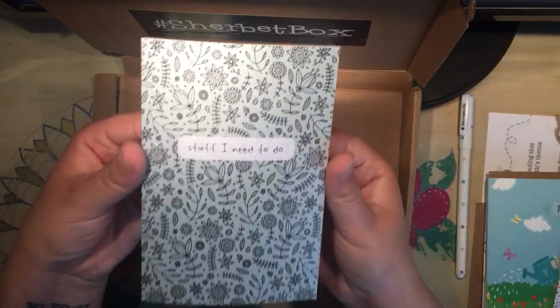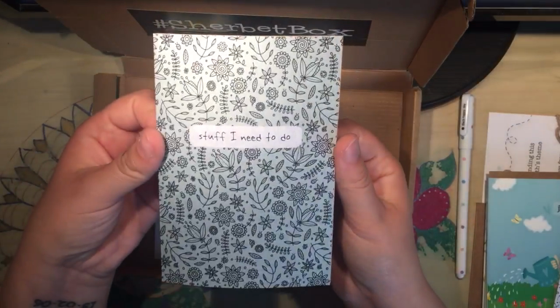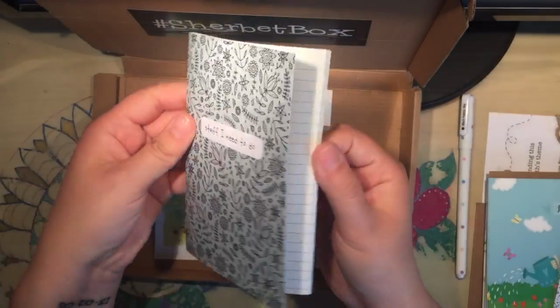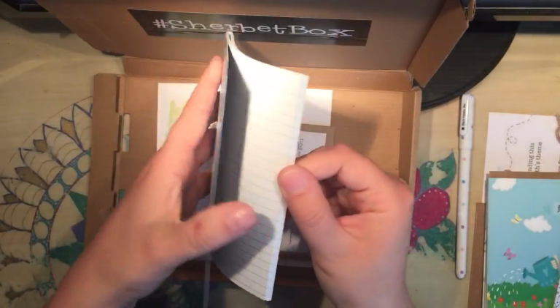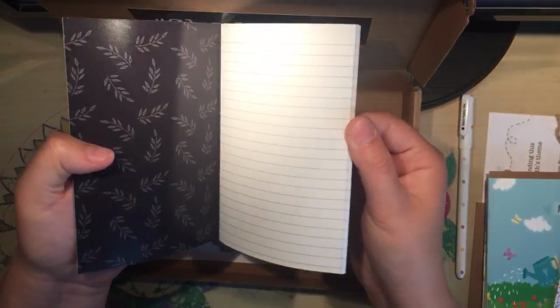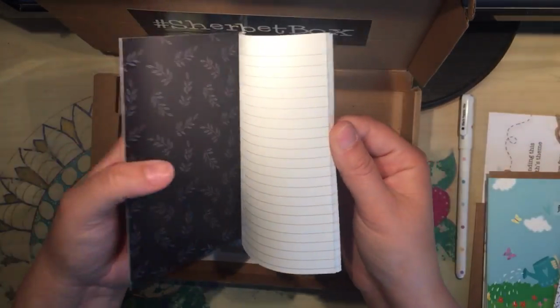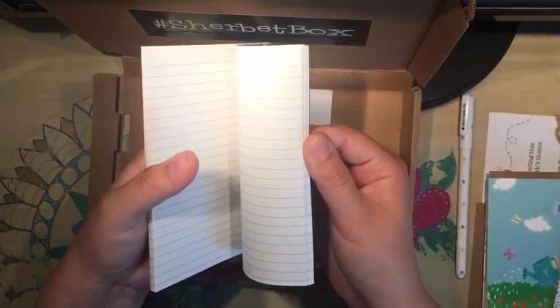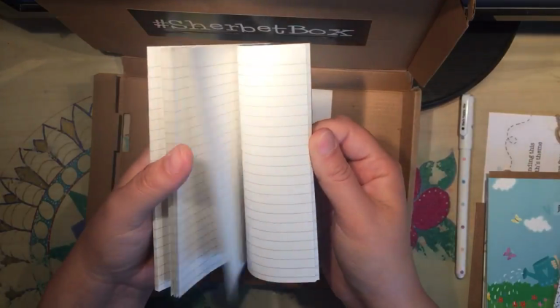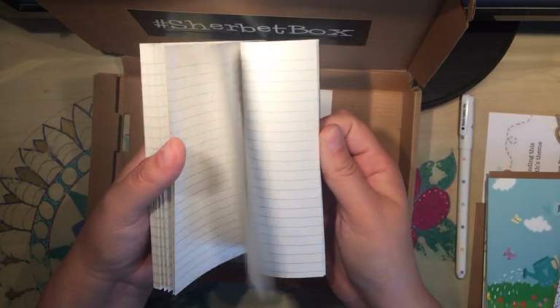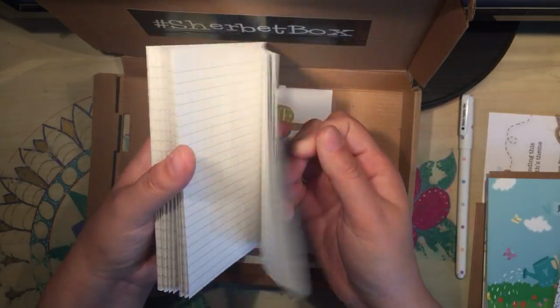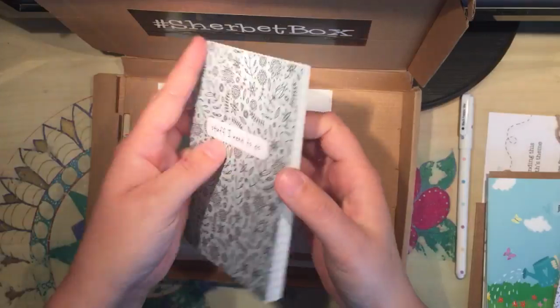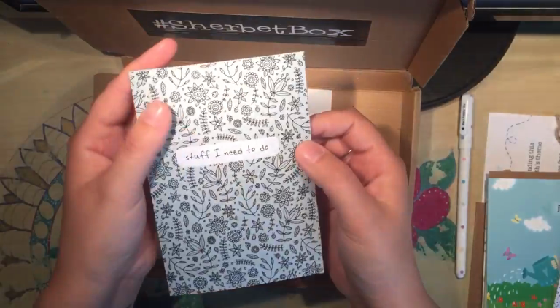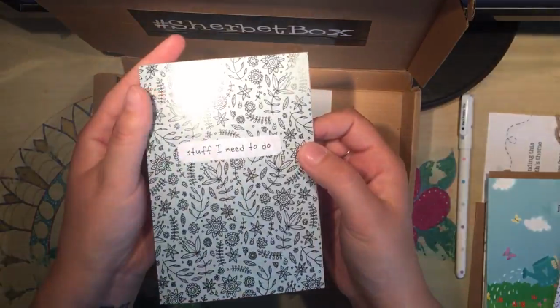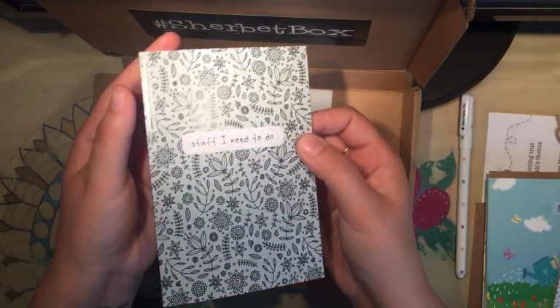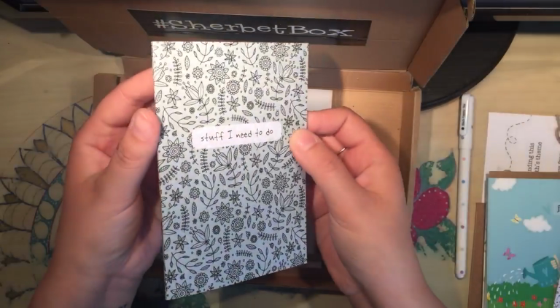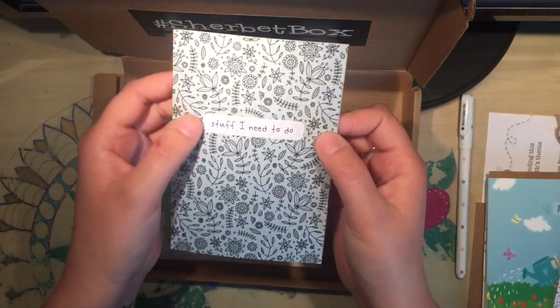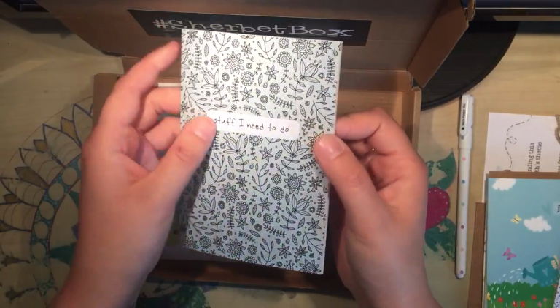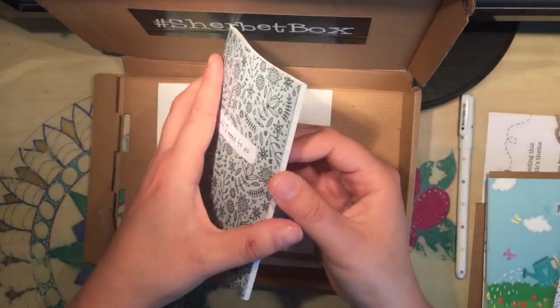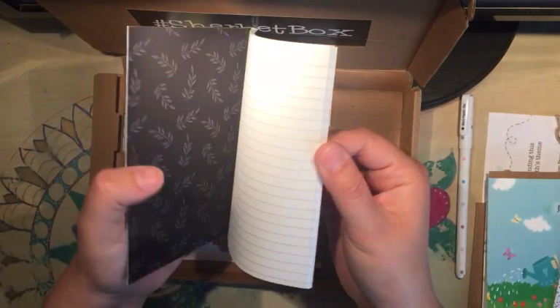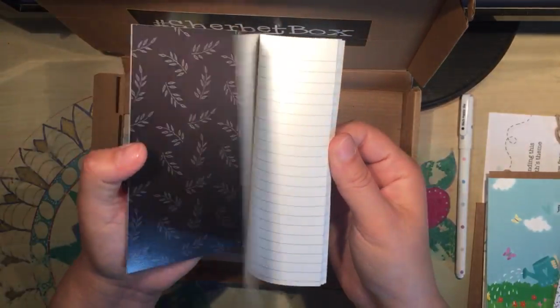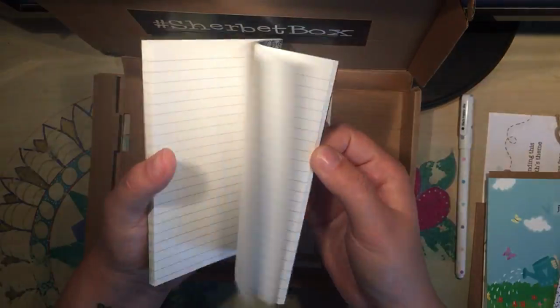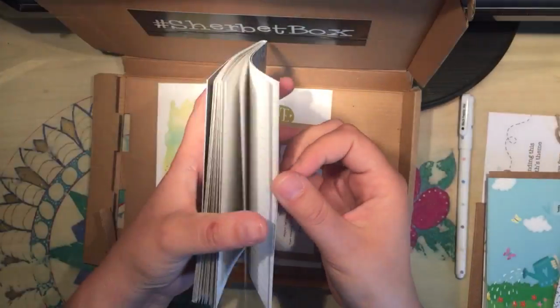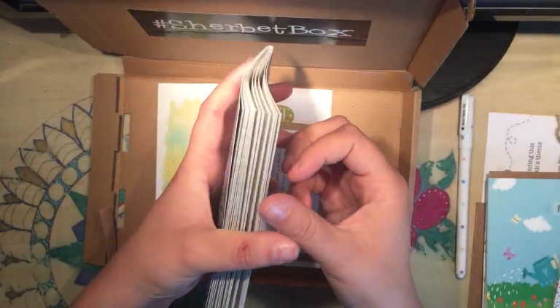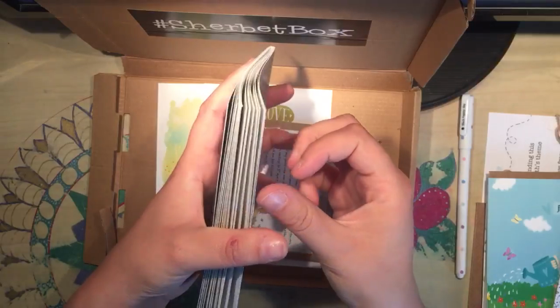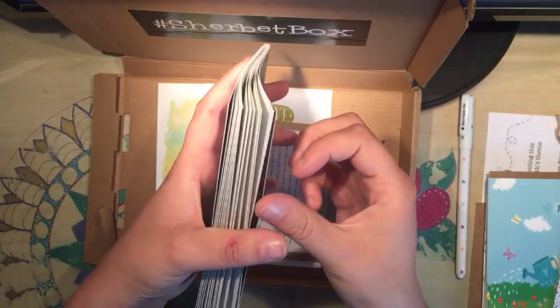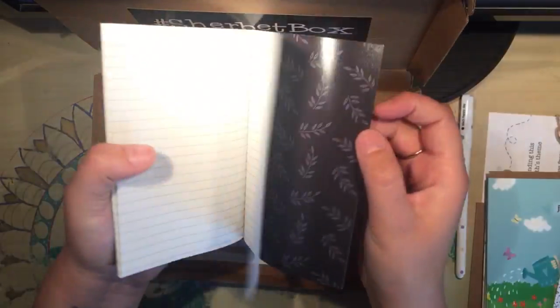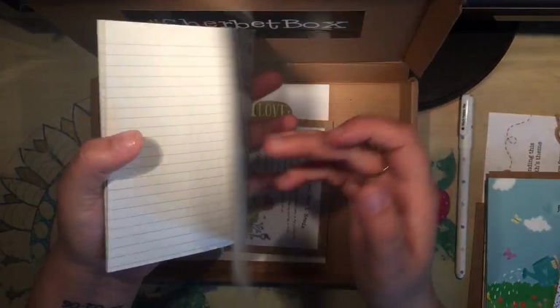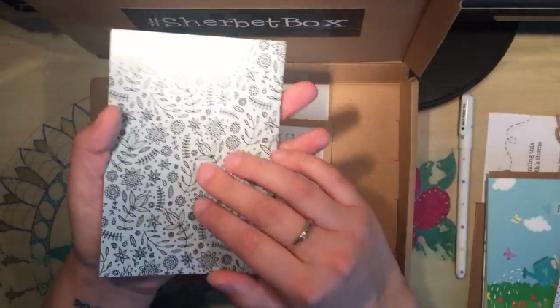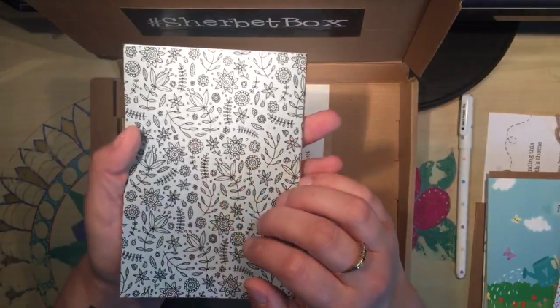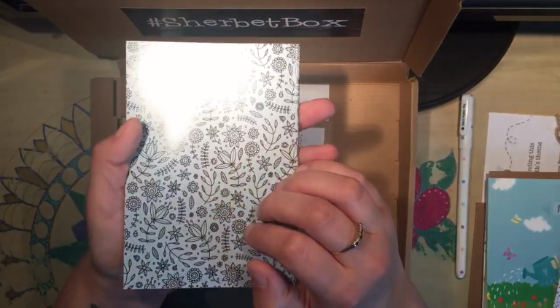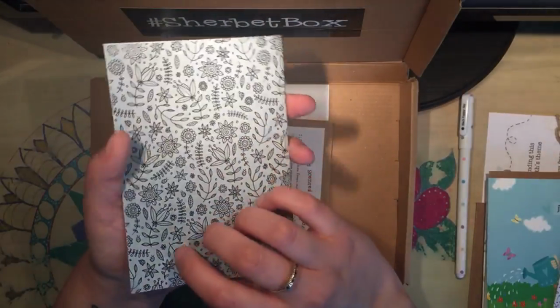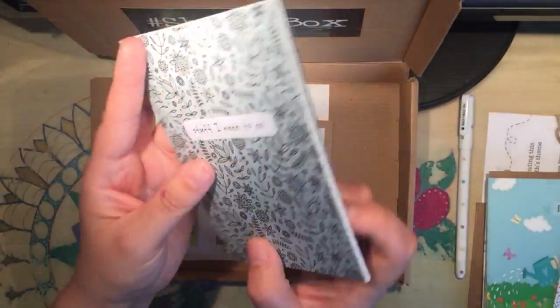Here's a cute little notebook. It's ruled and it's A6 in size I think. All designed again by Clare.